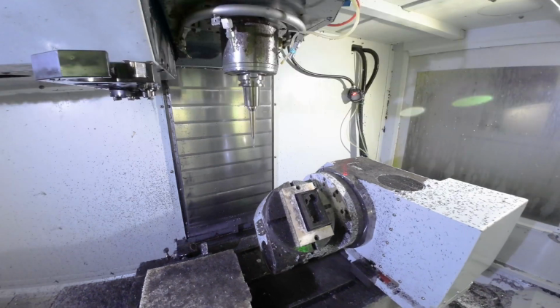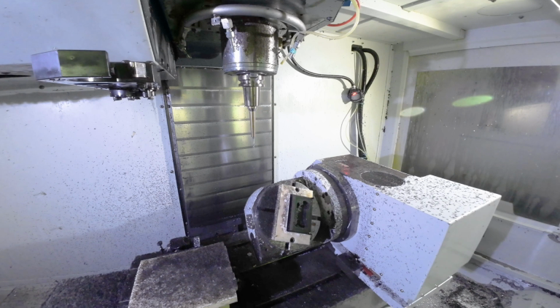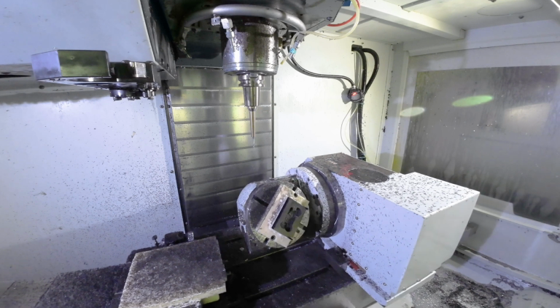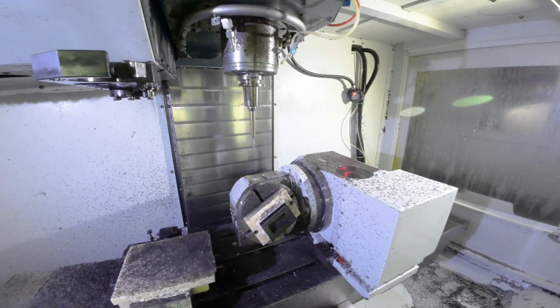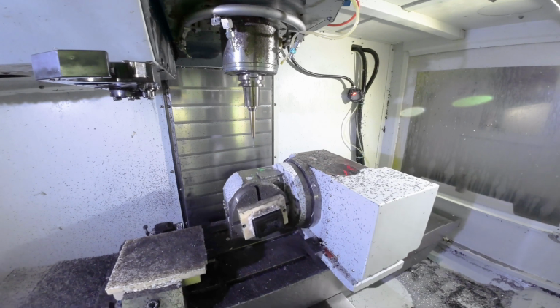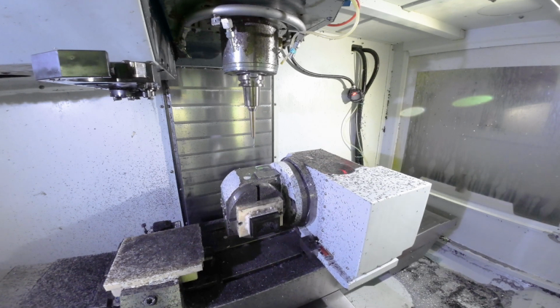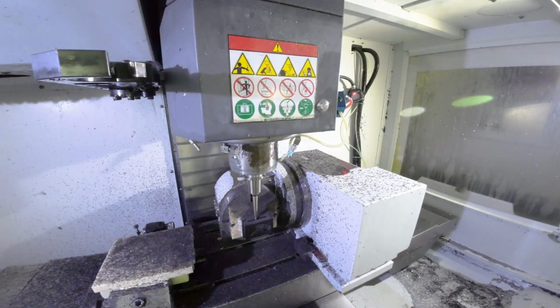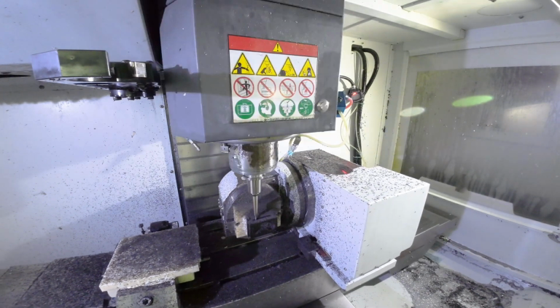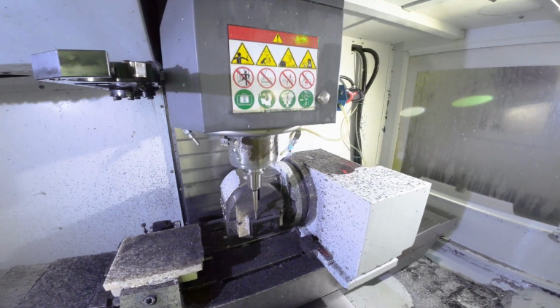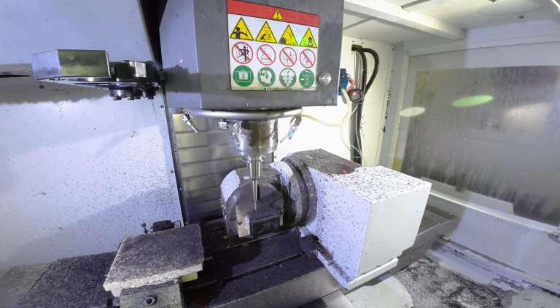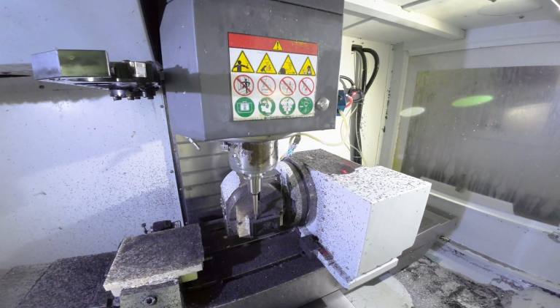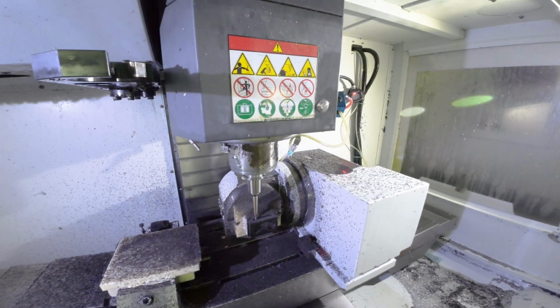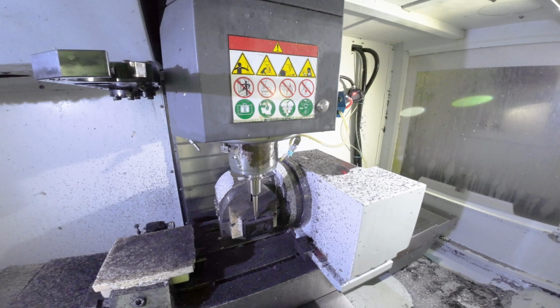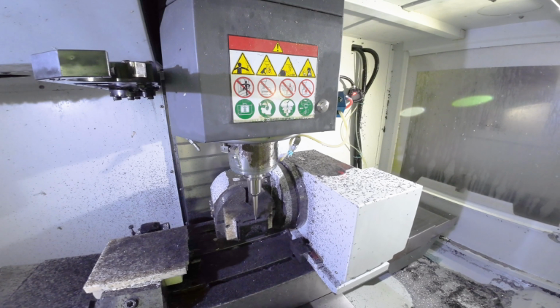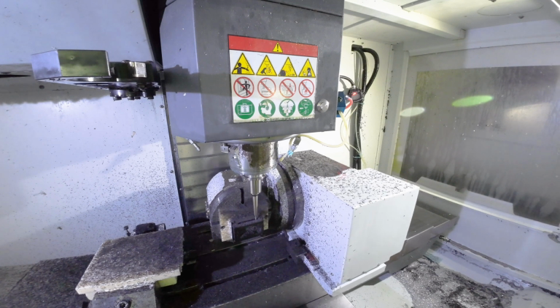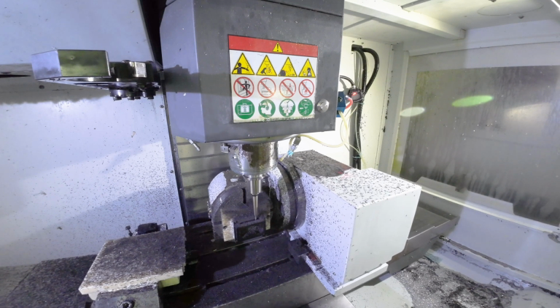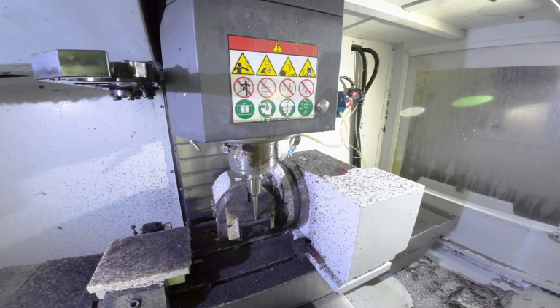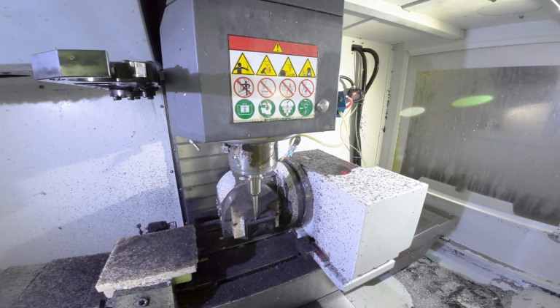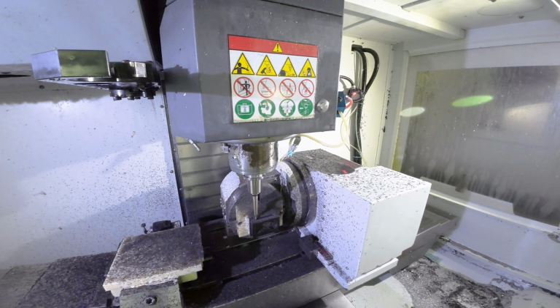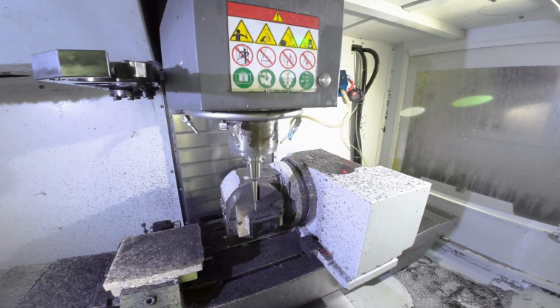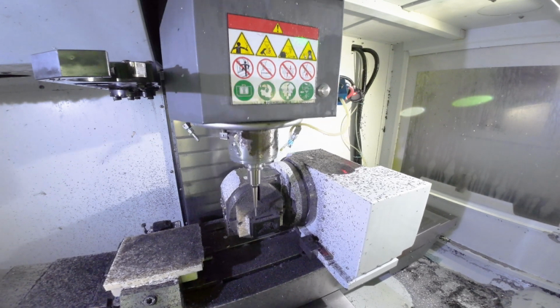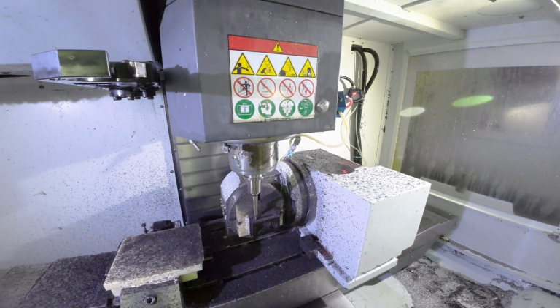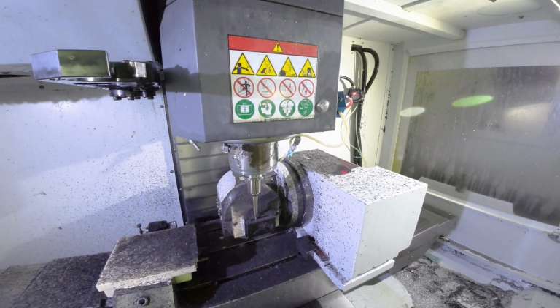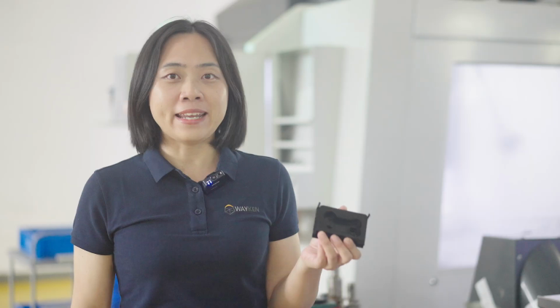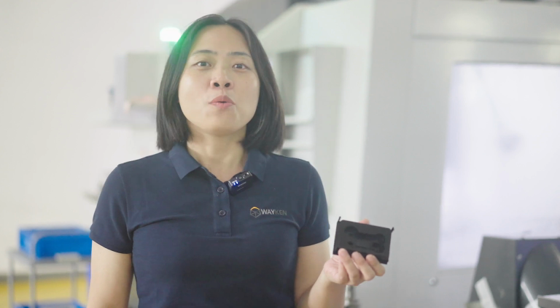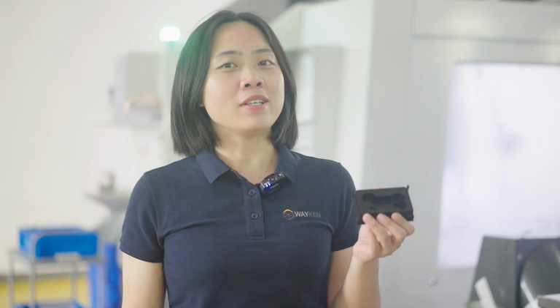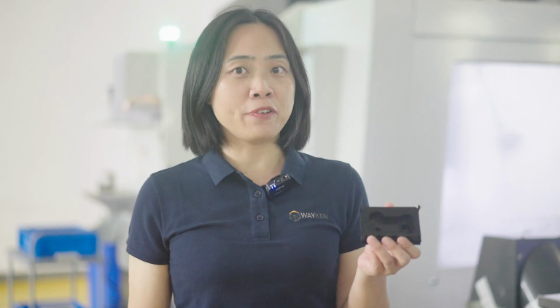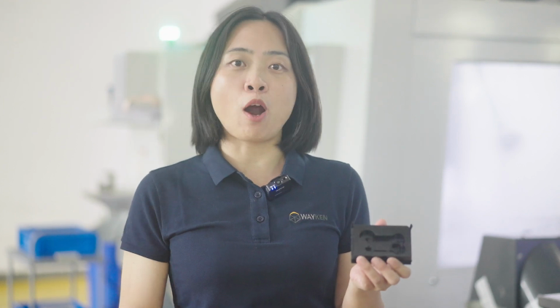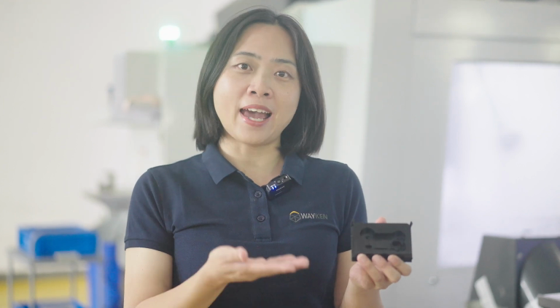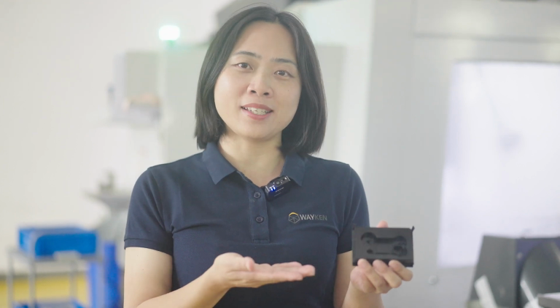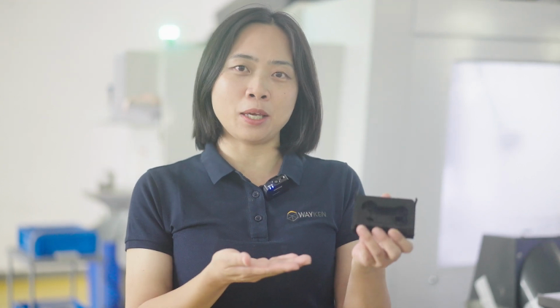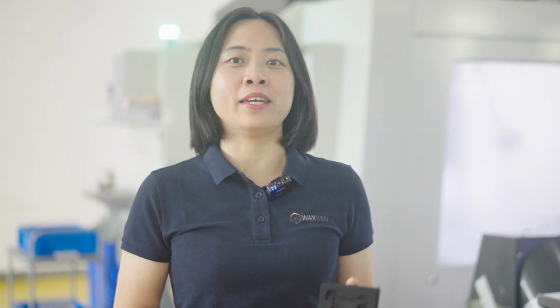Without removing the part from the machining base, the 3+2 machine helps us turn the part to the side and cut the slot with the right tolerance. And now we have a semi-finished part, as you can see in my hand.